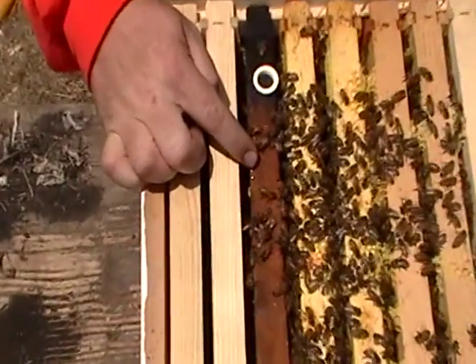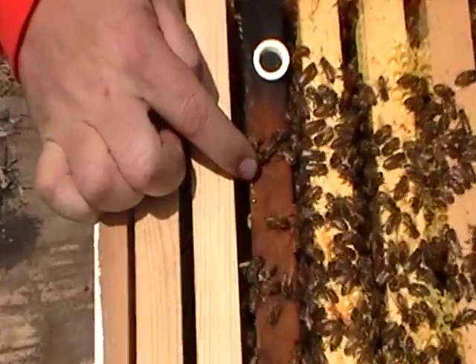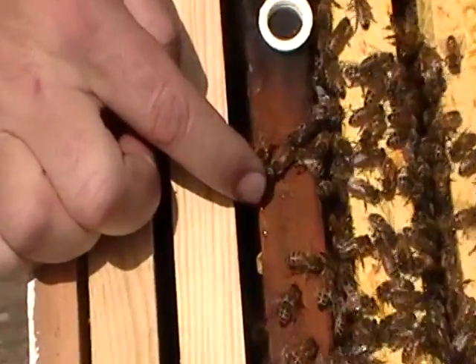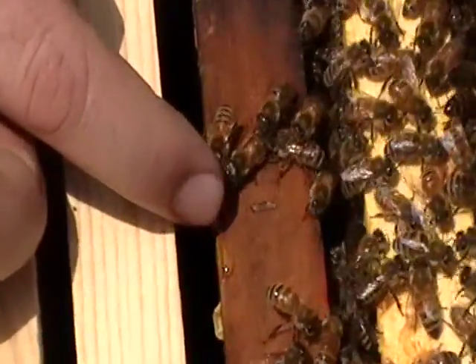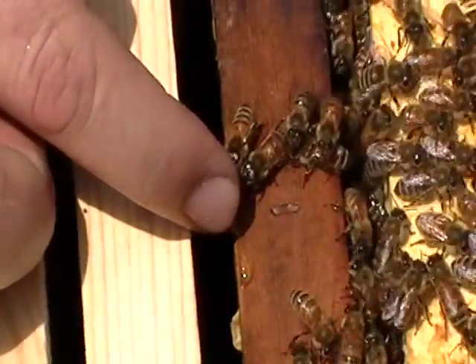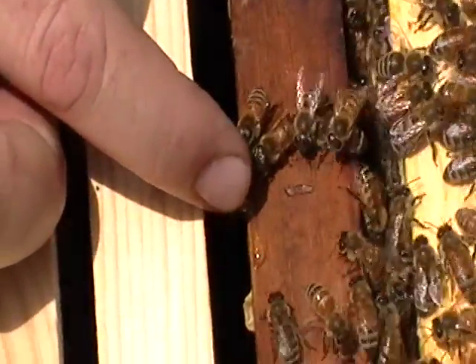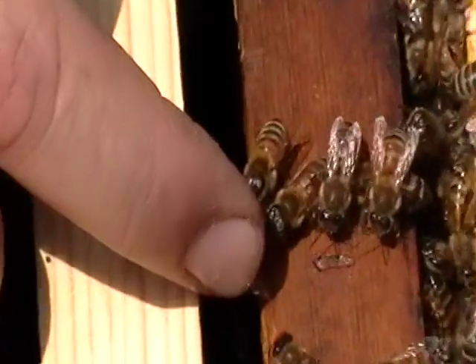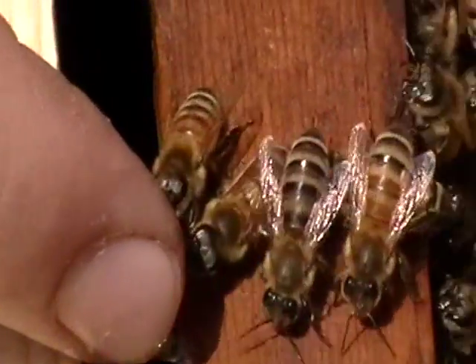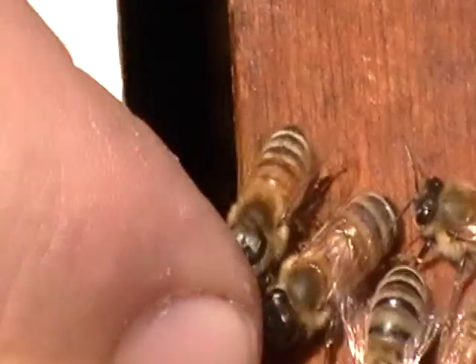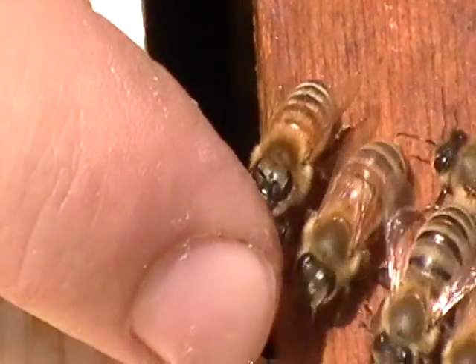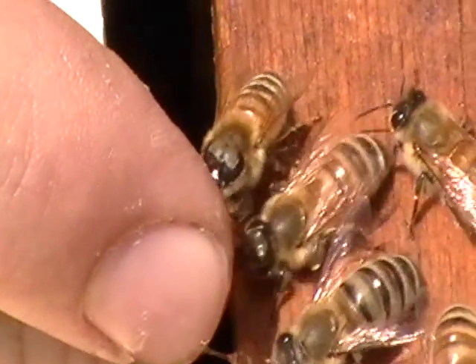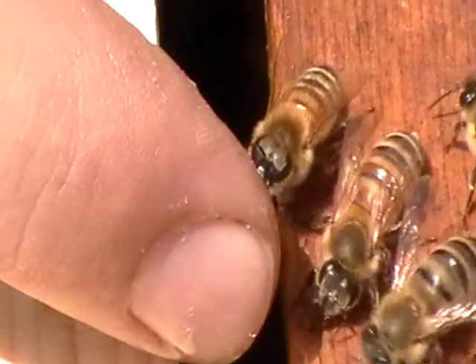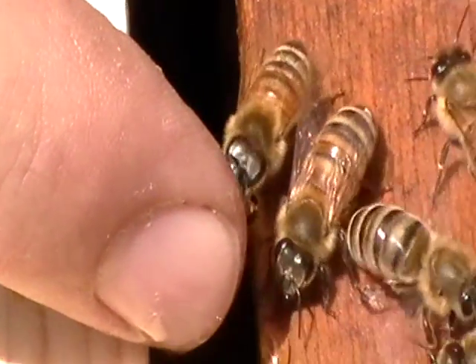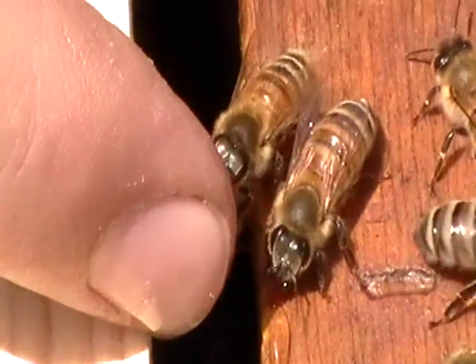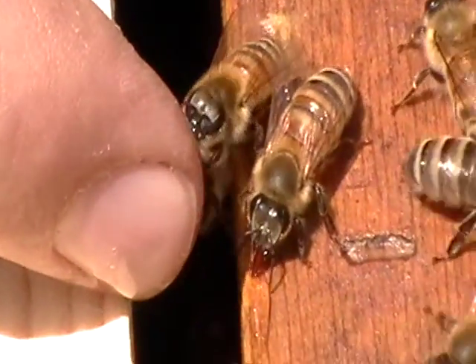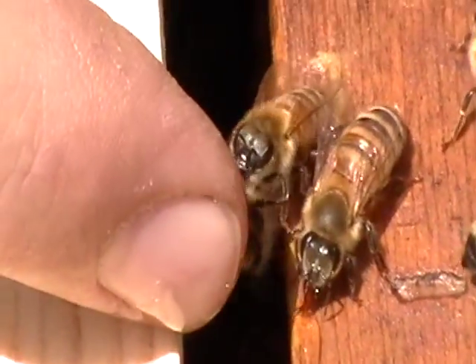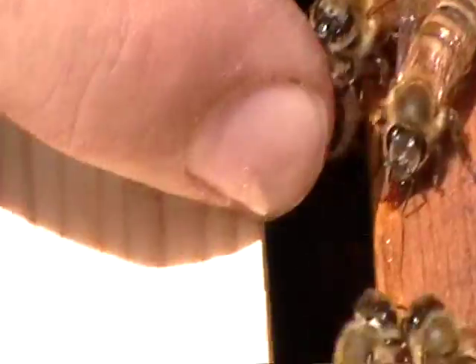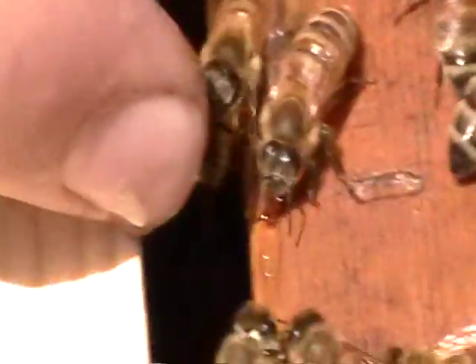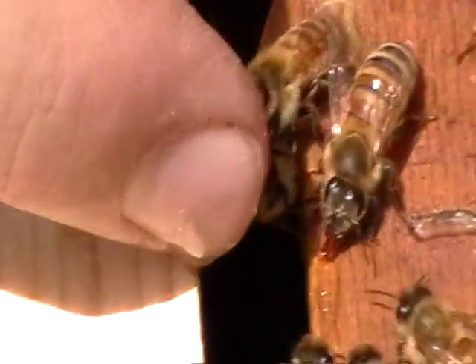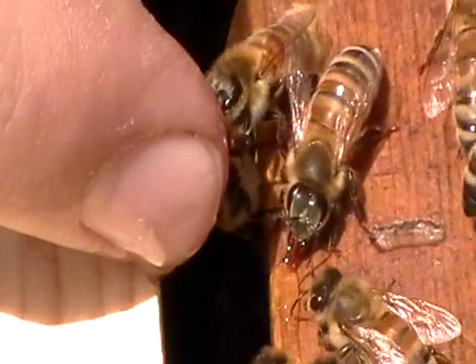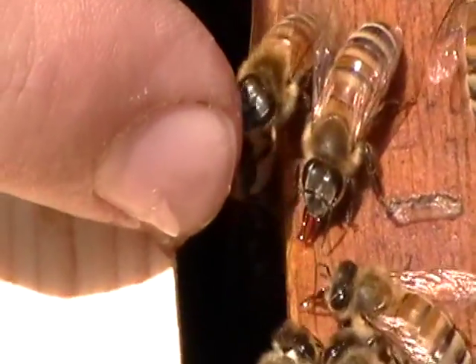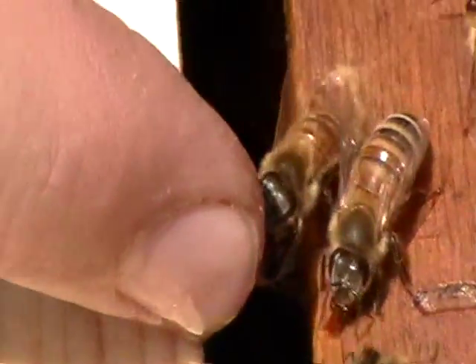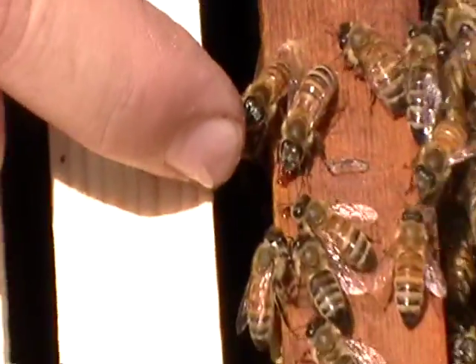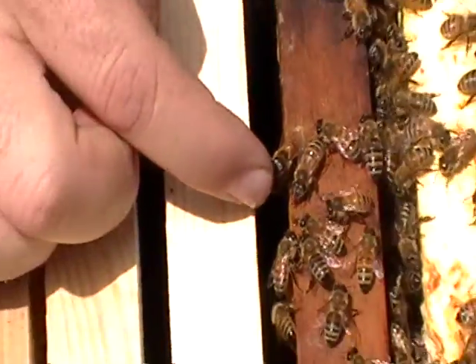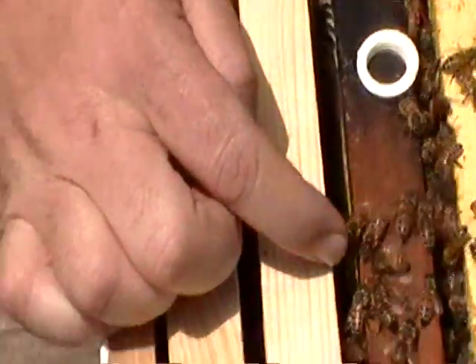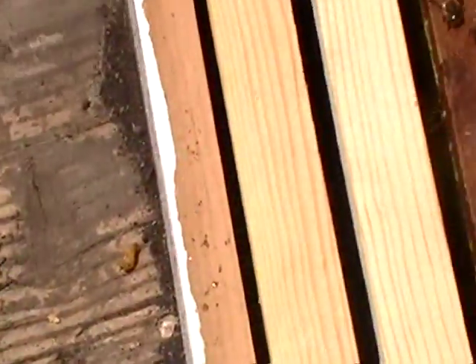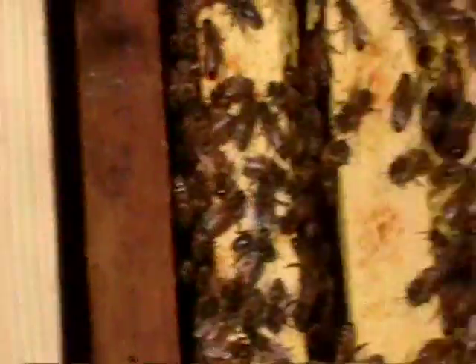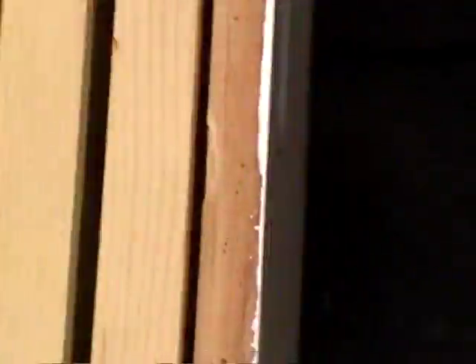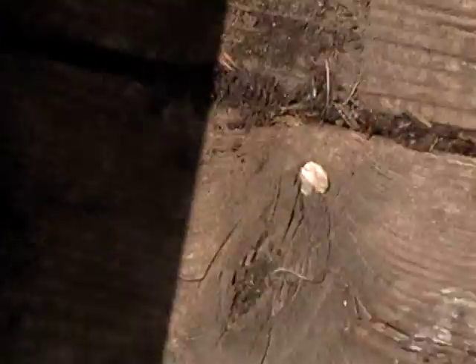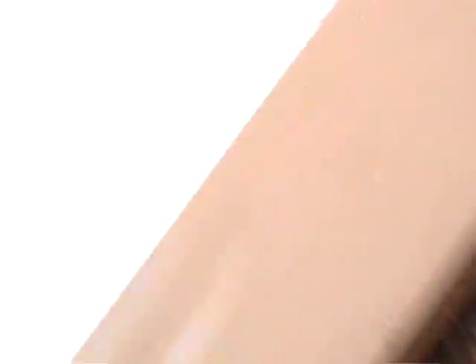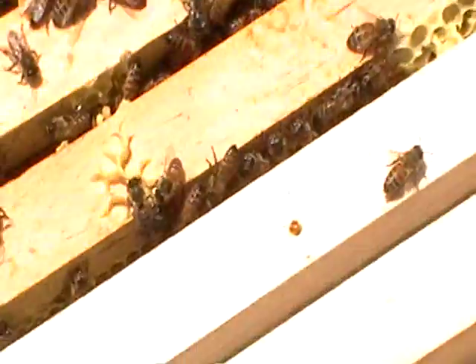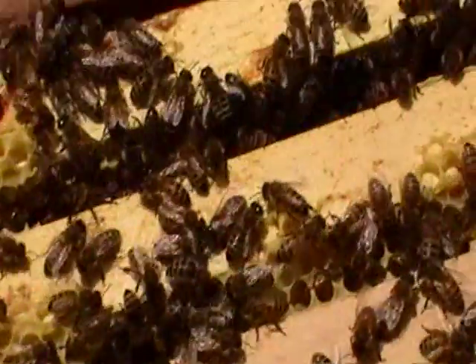Jeremy's trying to feed a bee here. Three of them. Look at that — it tickles! Can you see their tongues? Come from this angle over here. If you aim from right here, you can see their tongues licking that off.